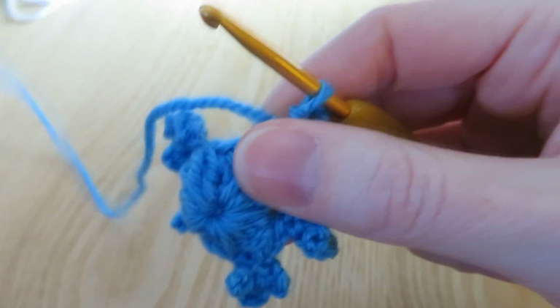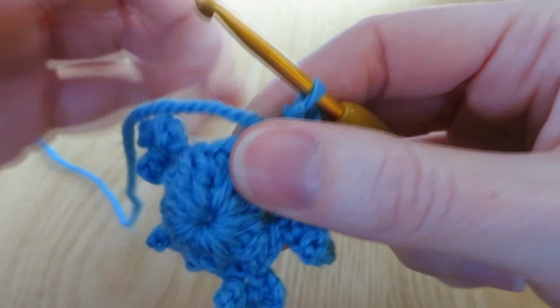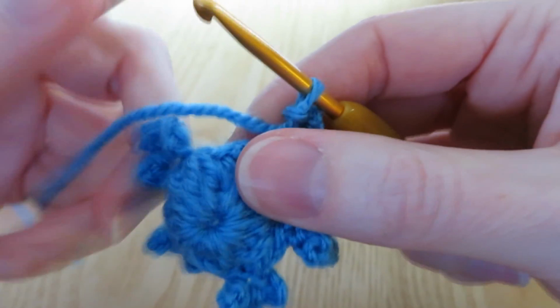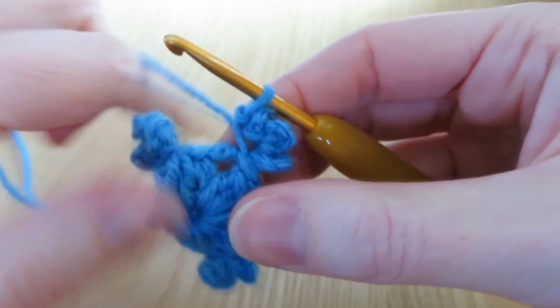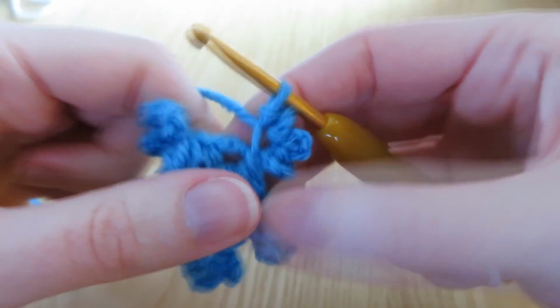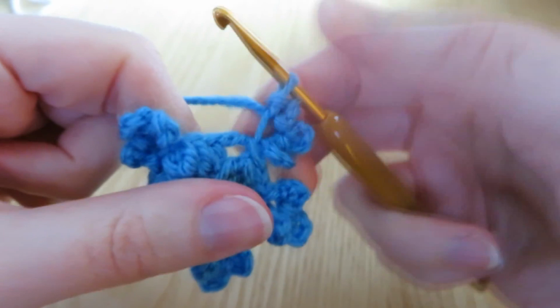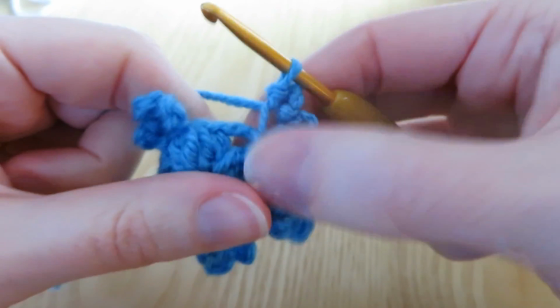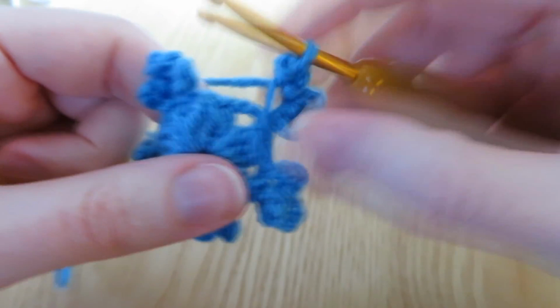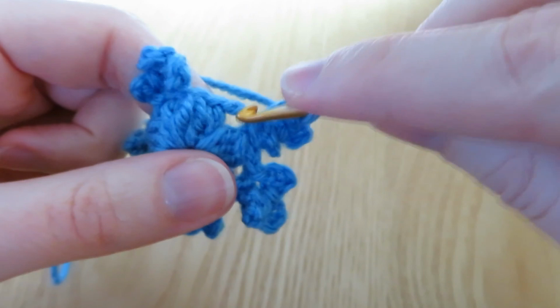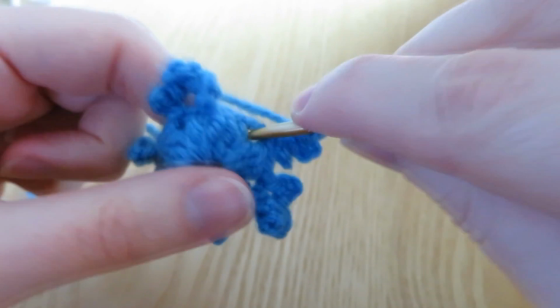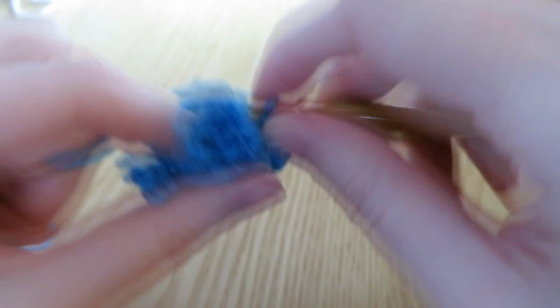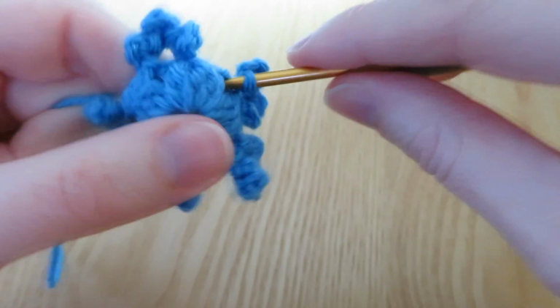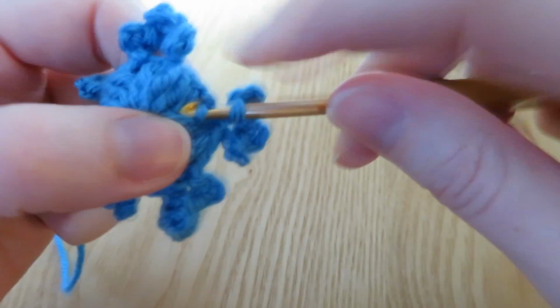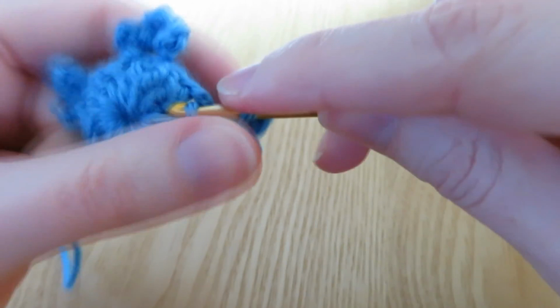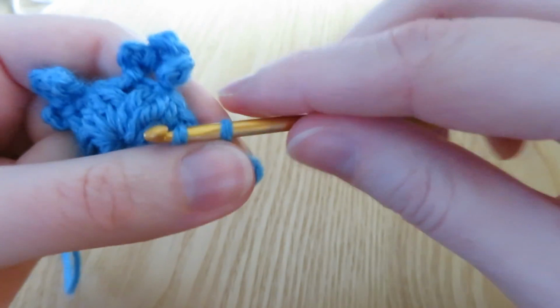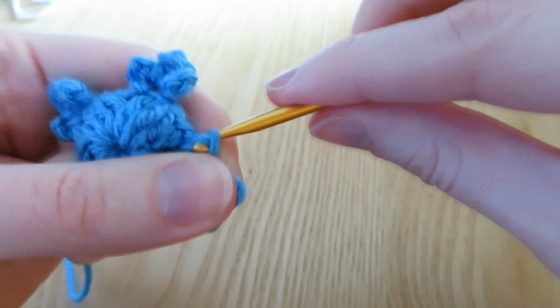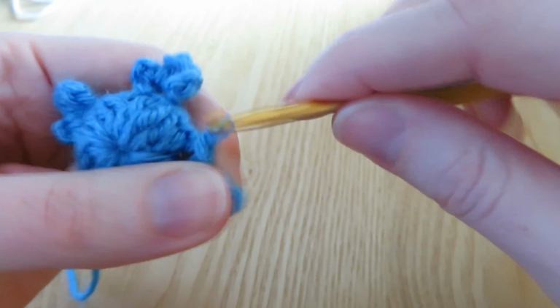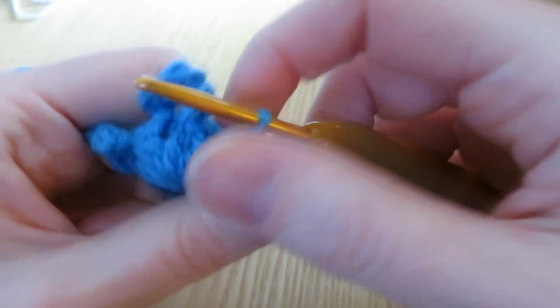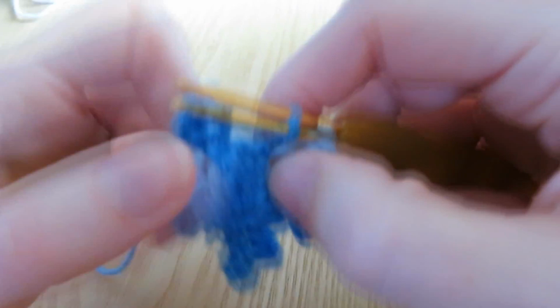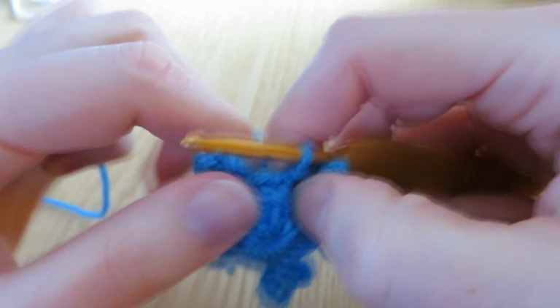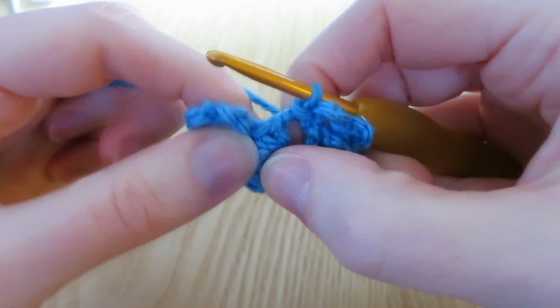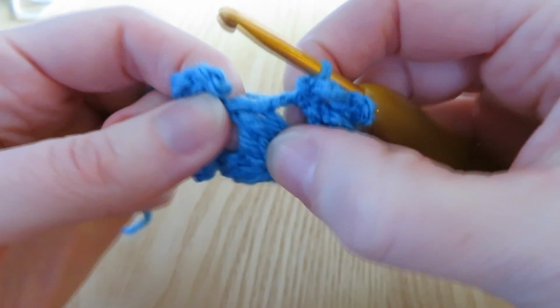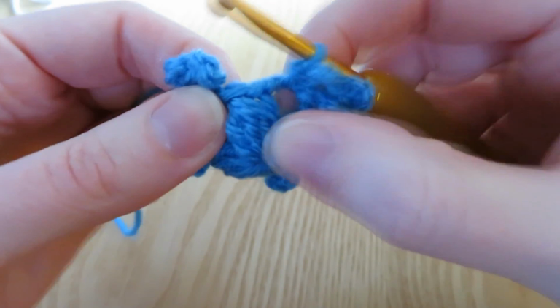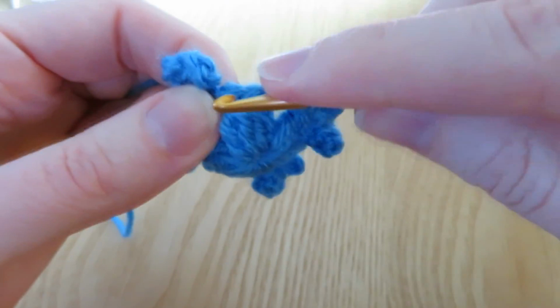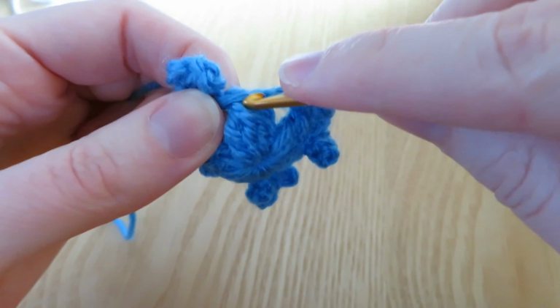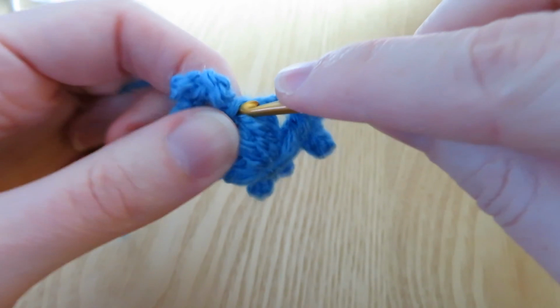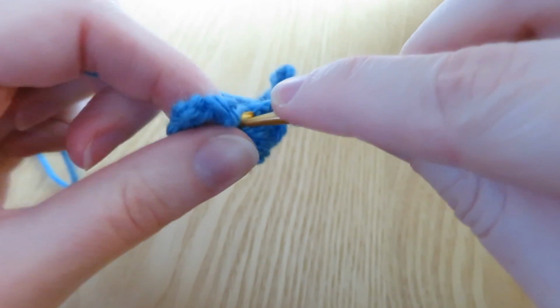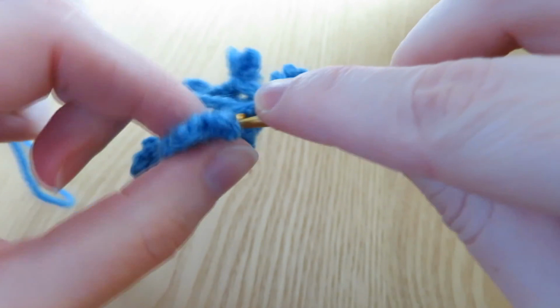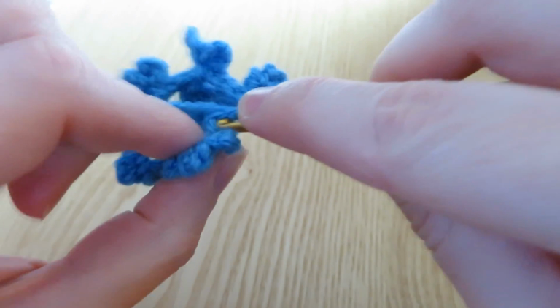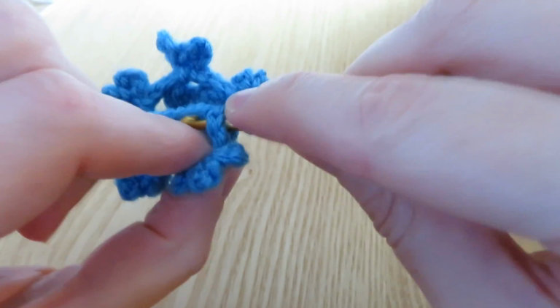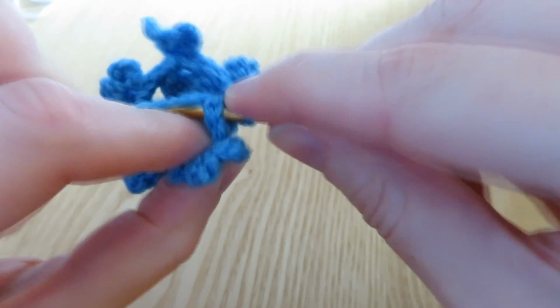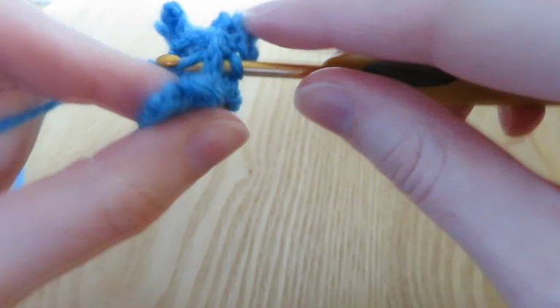Just finishing the very last one - slip stitch into the three chain space and then I'm just going to slip stitch into the top of the next cluster as neatly as I can.